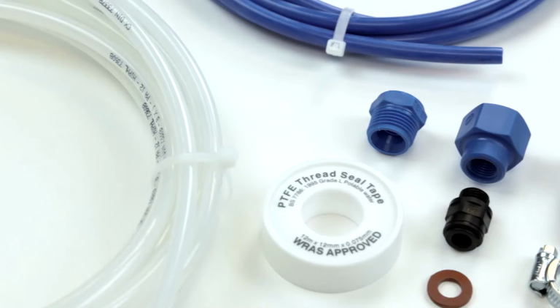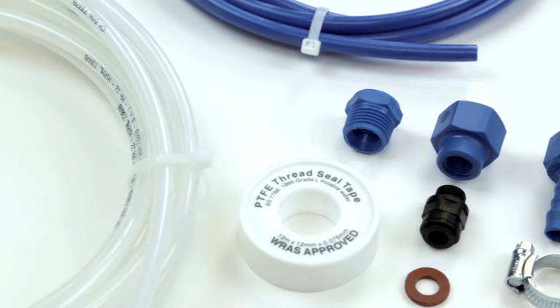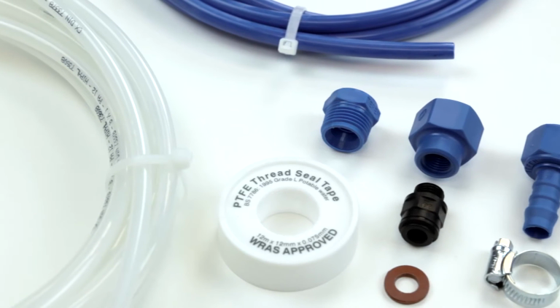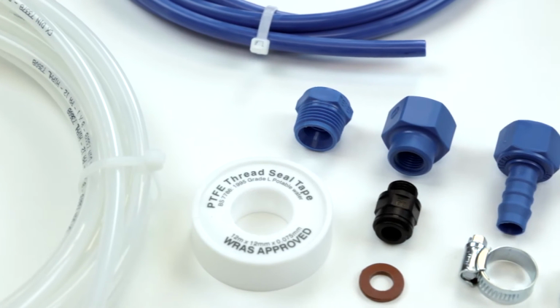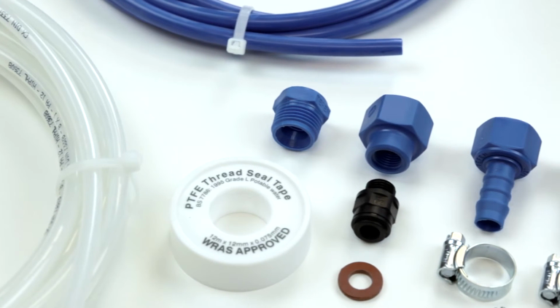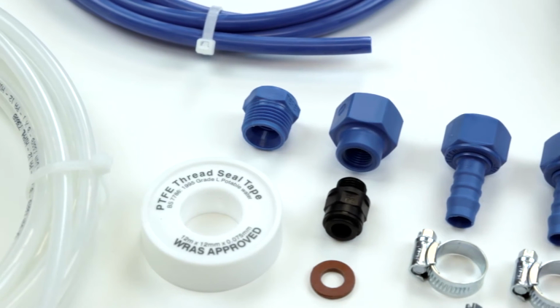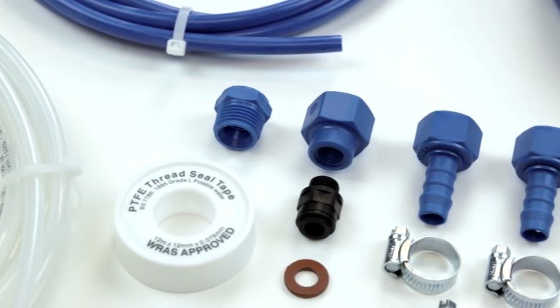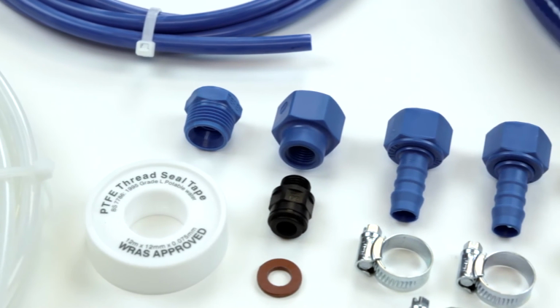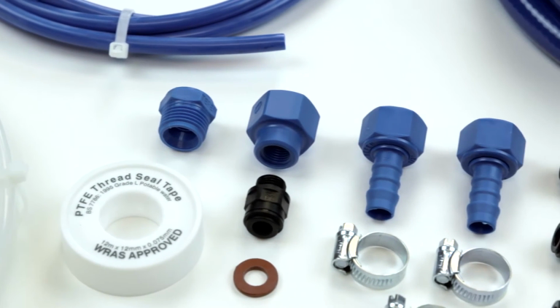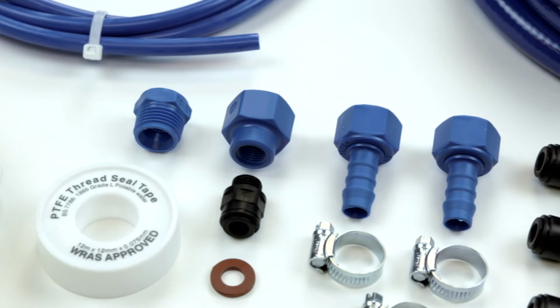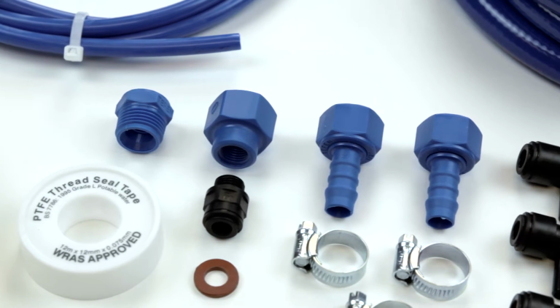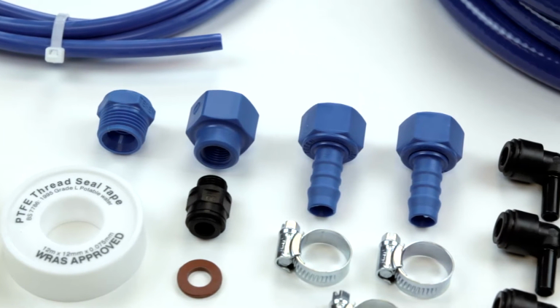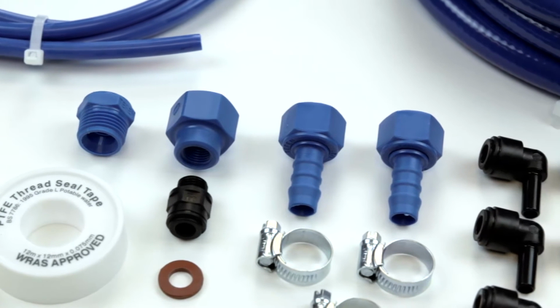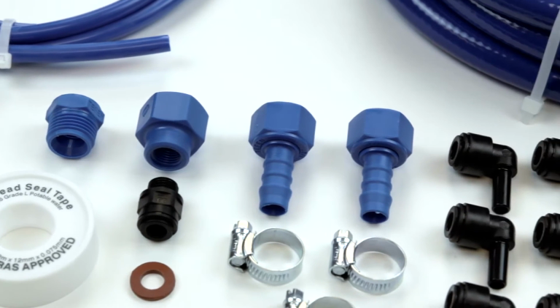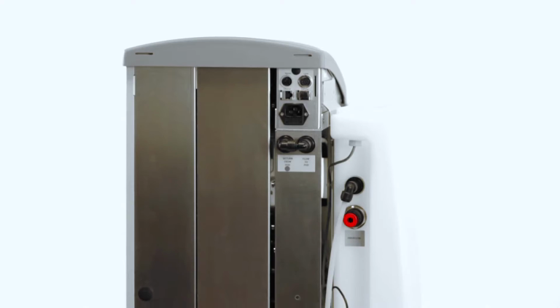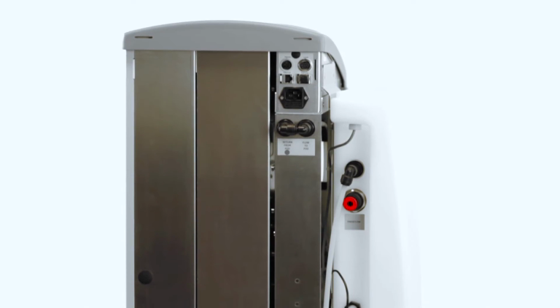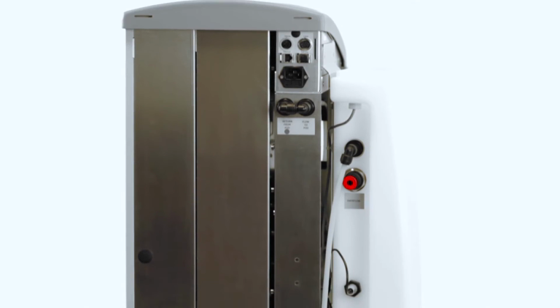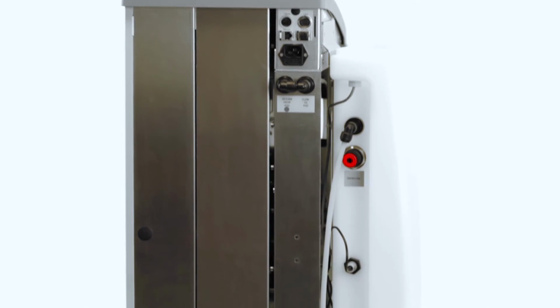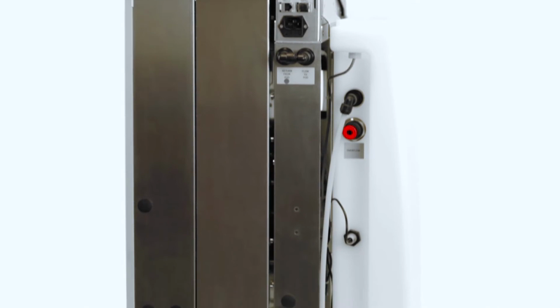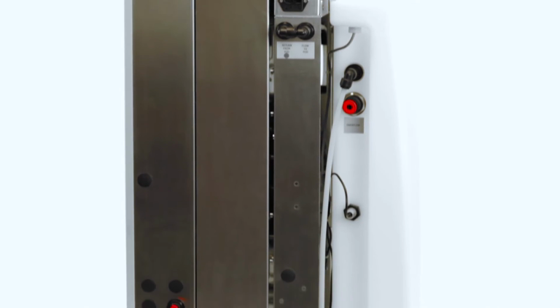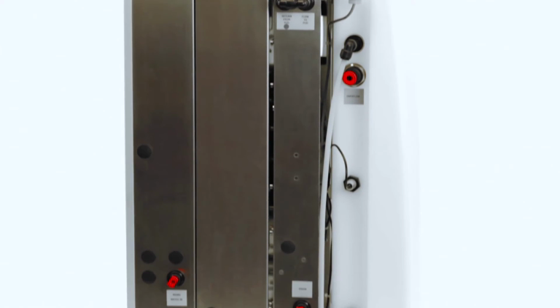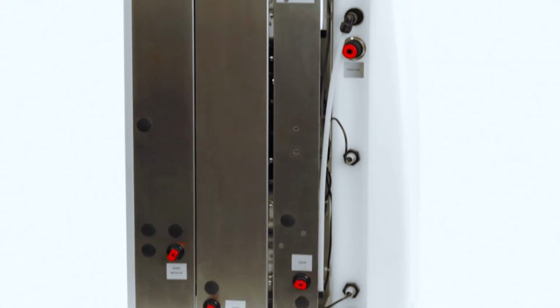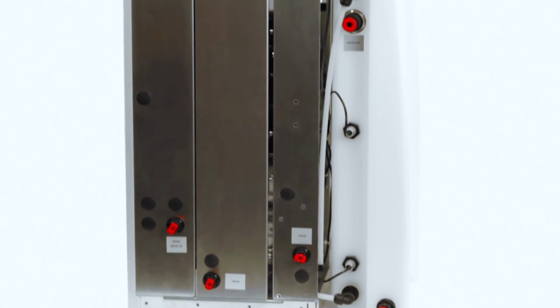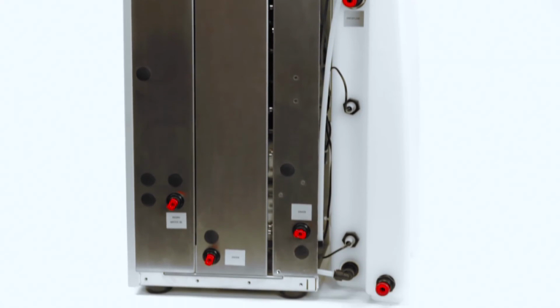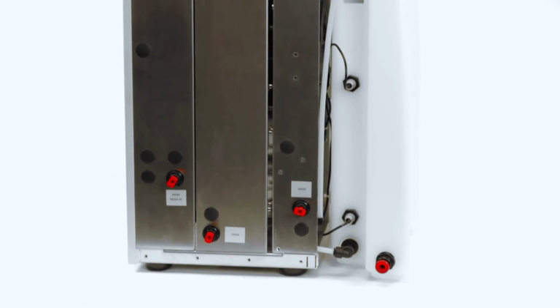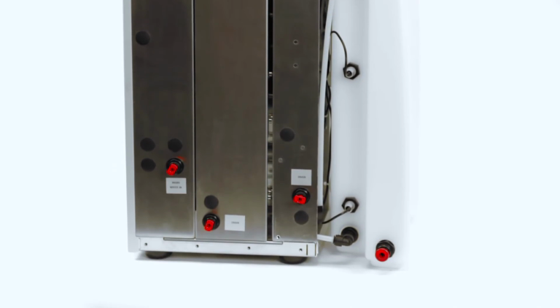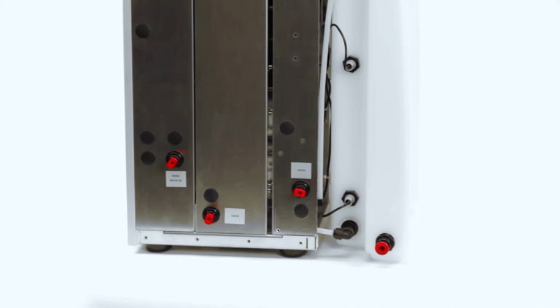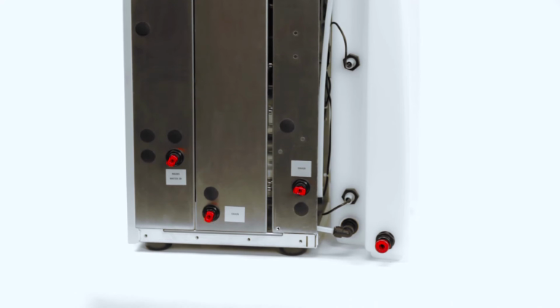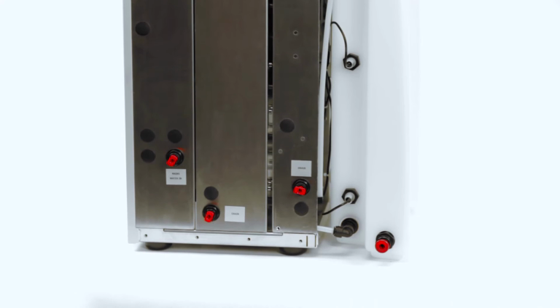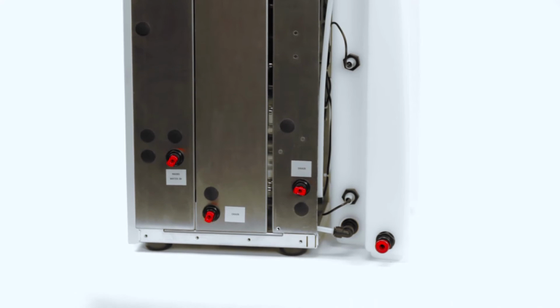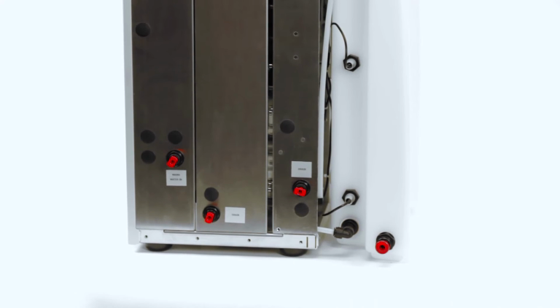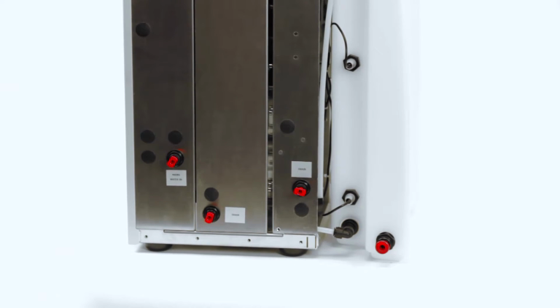However, for wall mounting the unit, an additional wall mount kit should be purchased. All feed water, drain and overflow connections are on the rear of the unit.